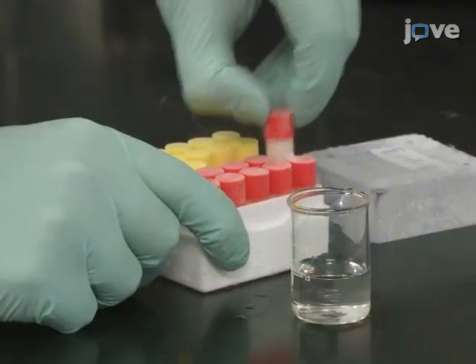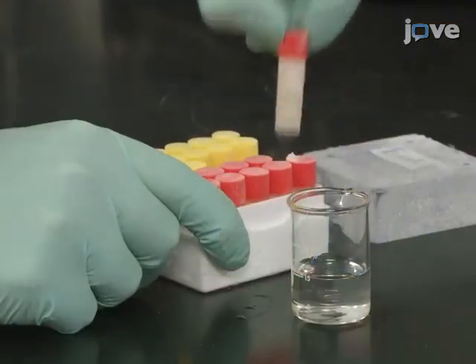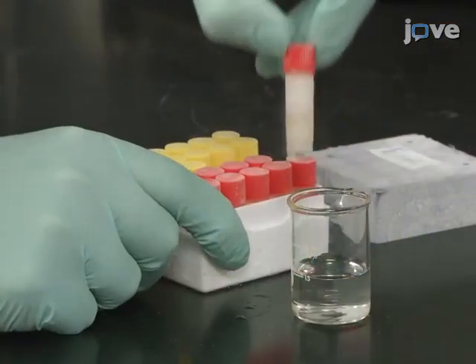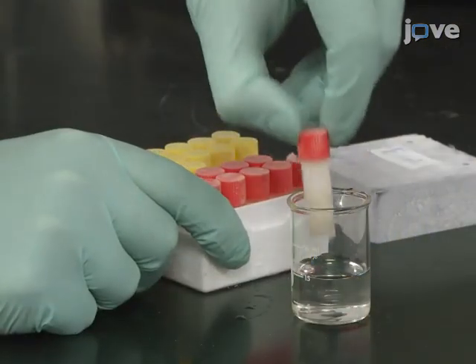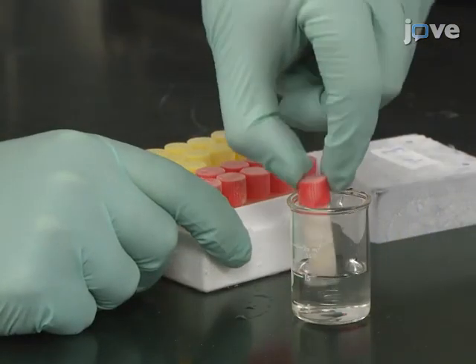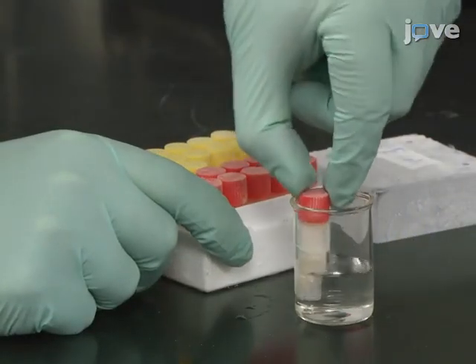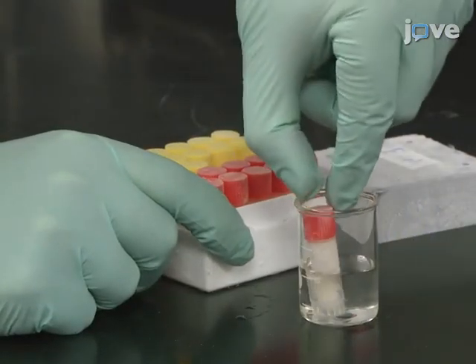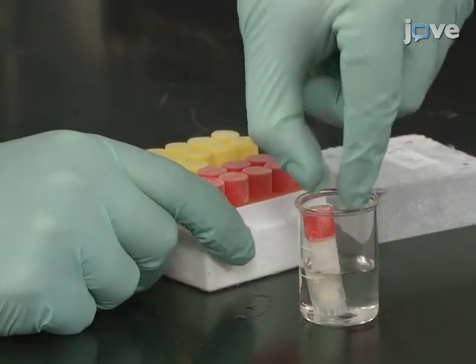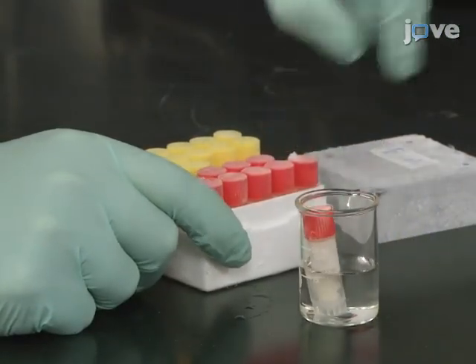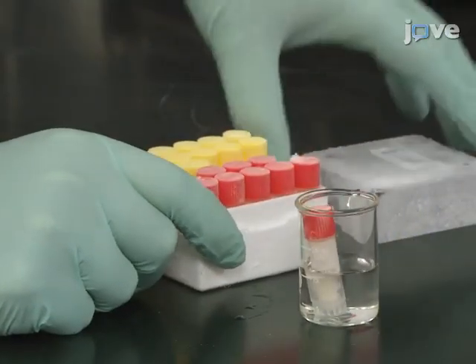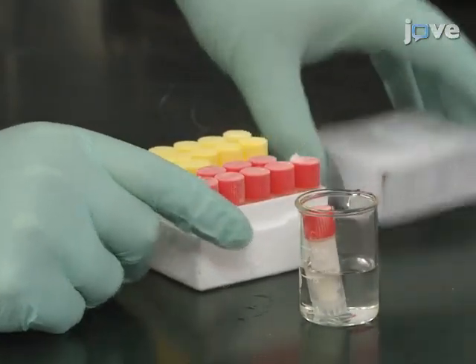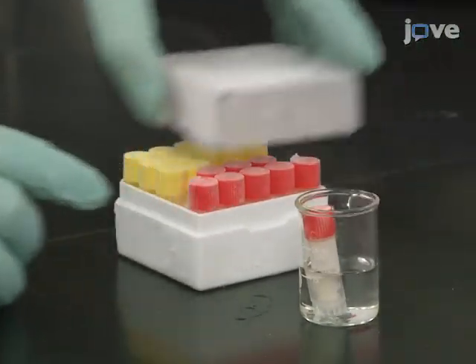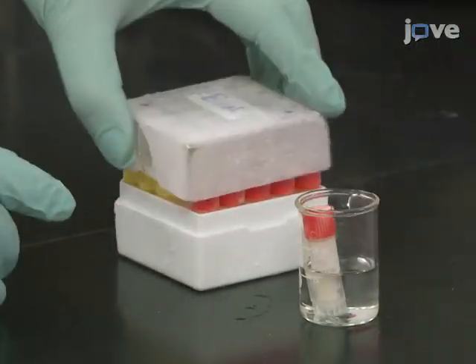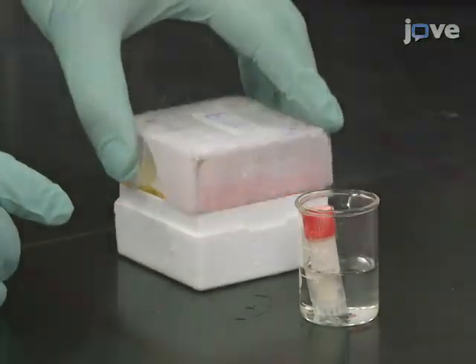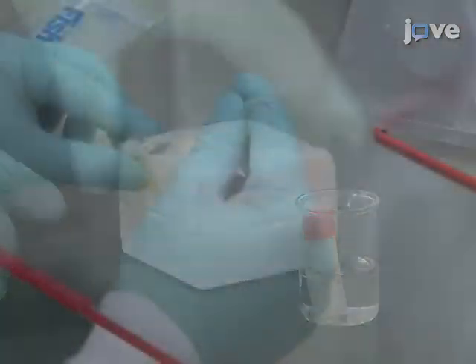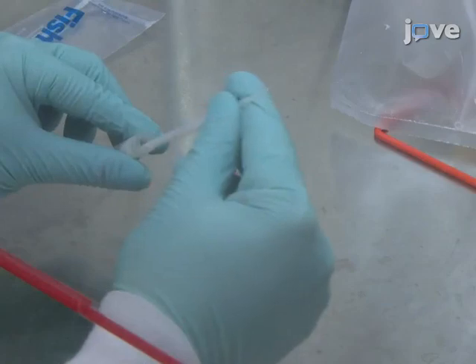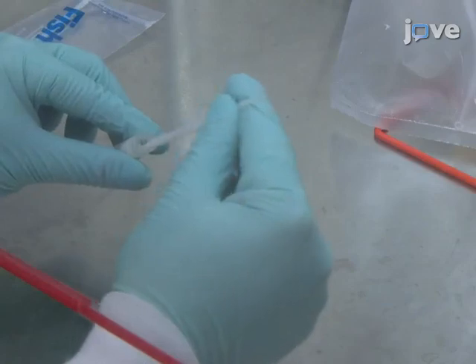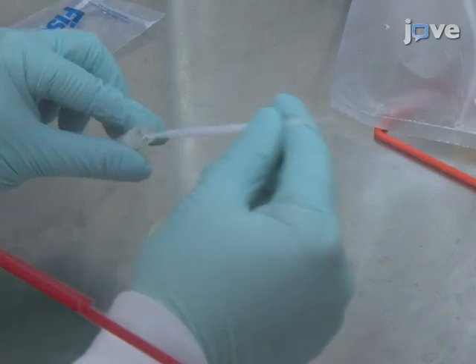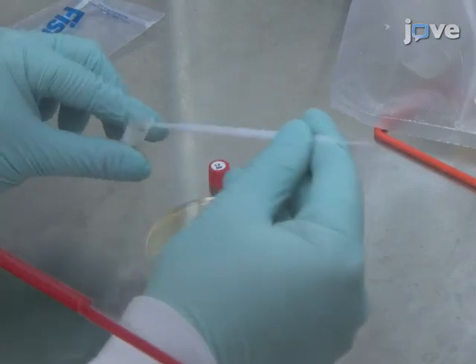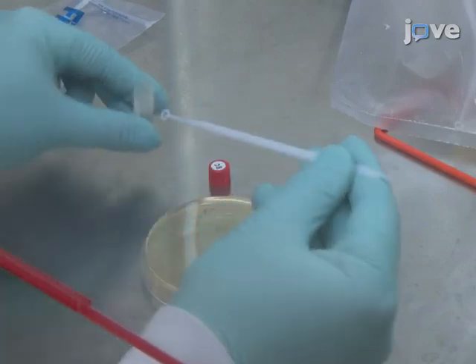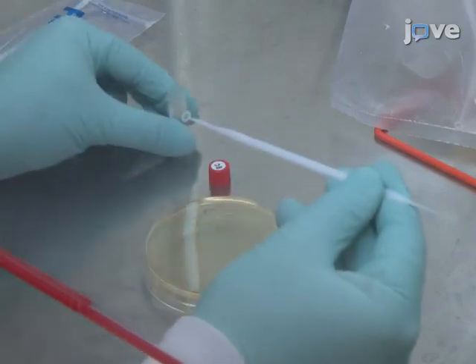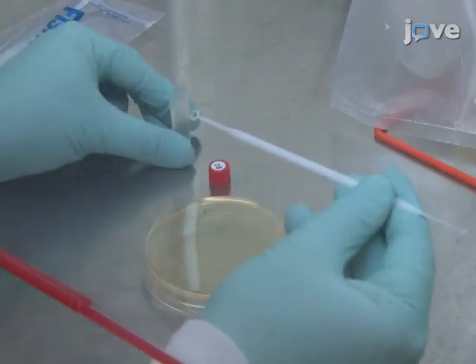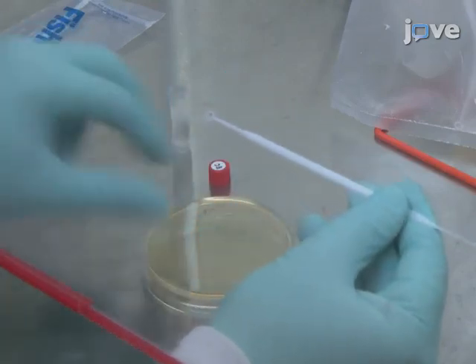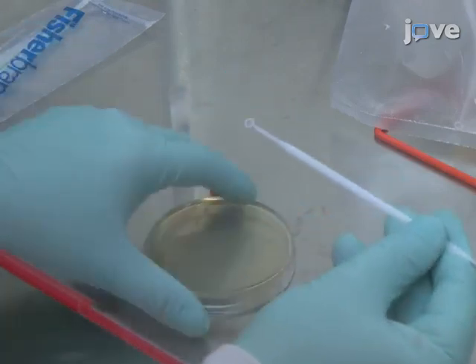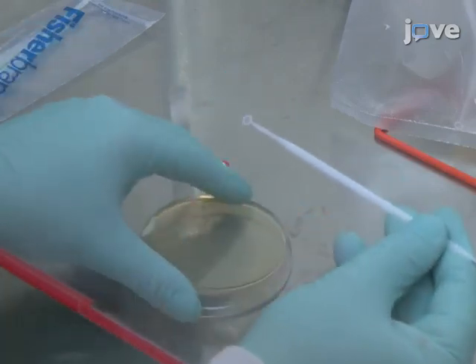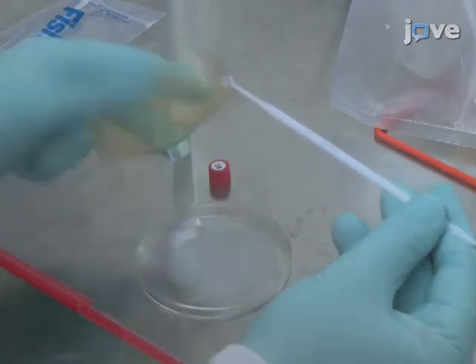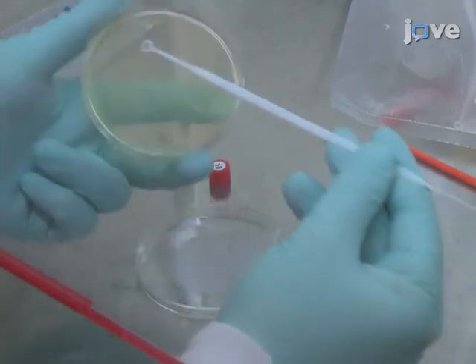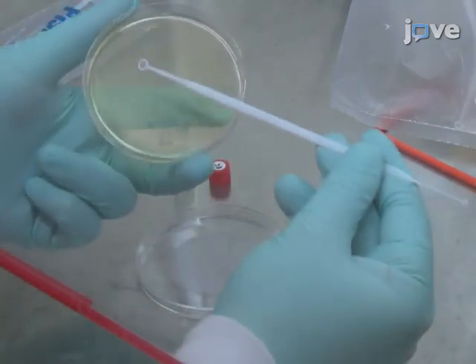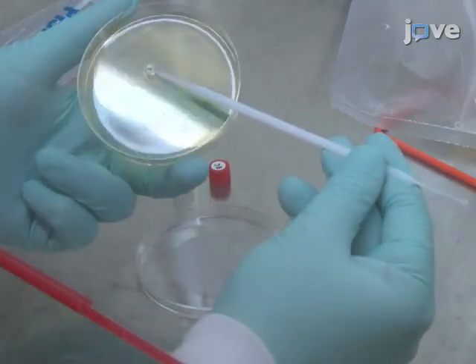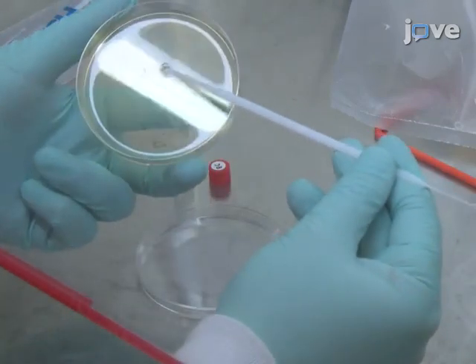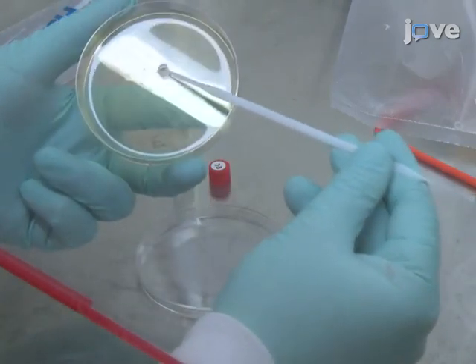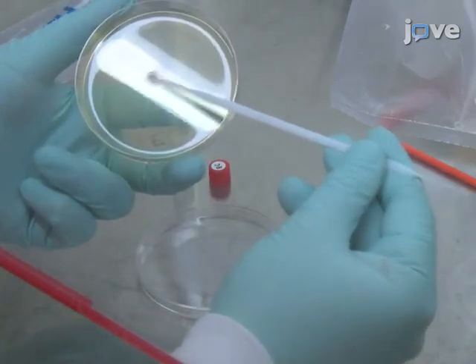Next, revive the E. coli by thawing the frozen bacterial stock and plate the suspension on E. coli agar for a 24-hour incubation at 35 degrees Celsius.